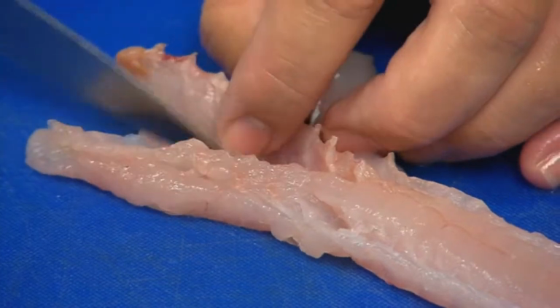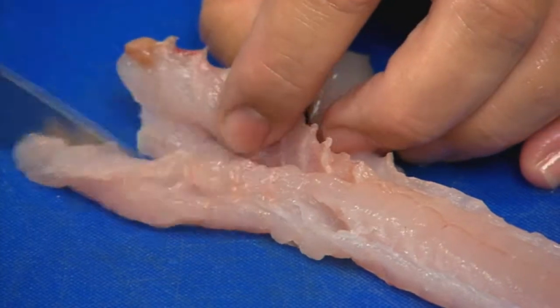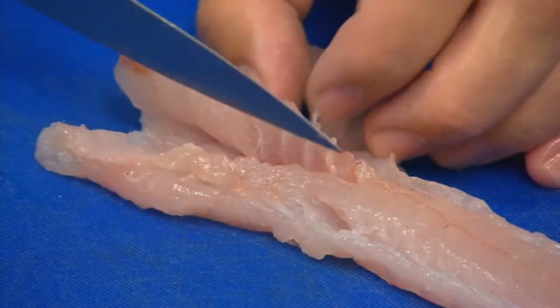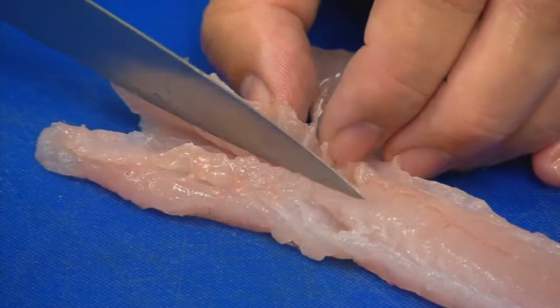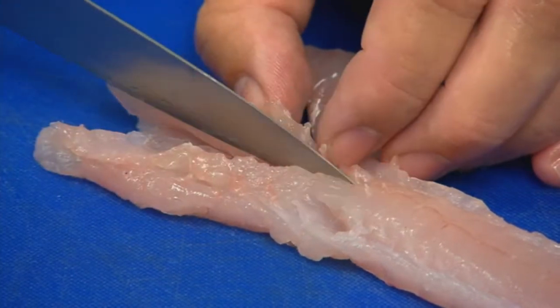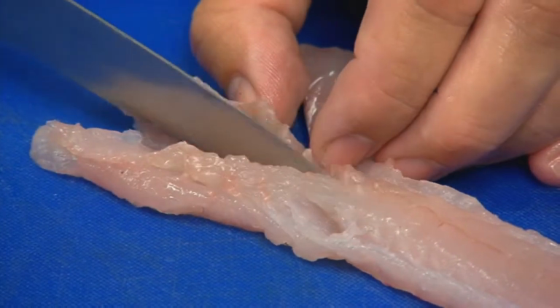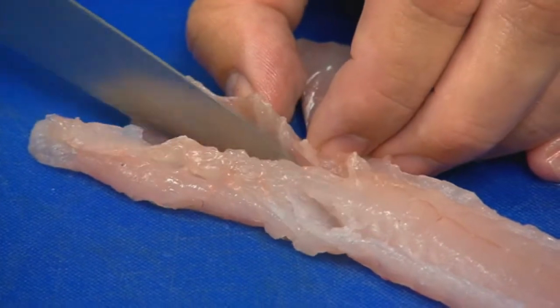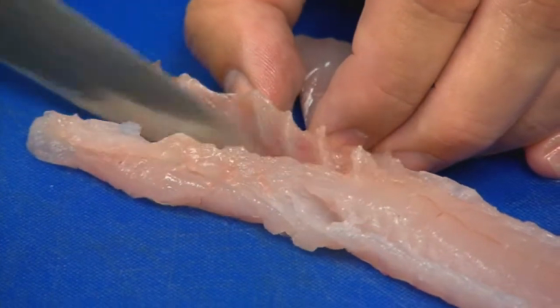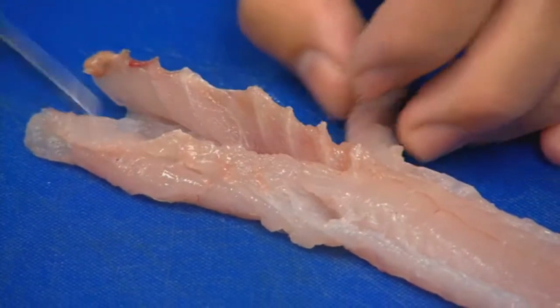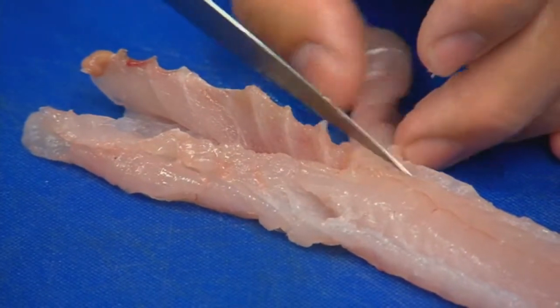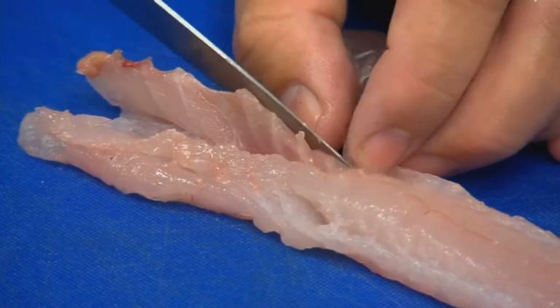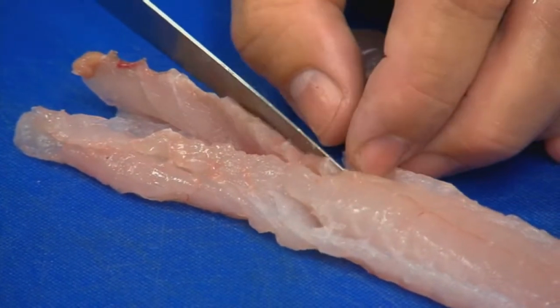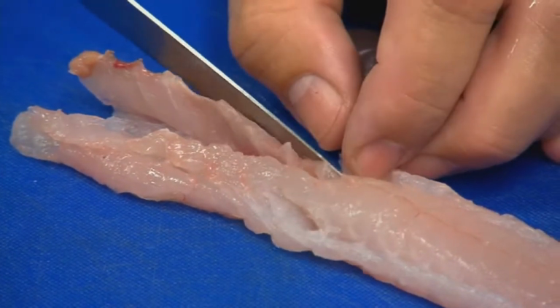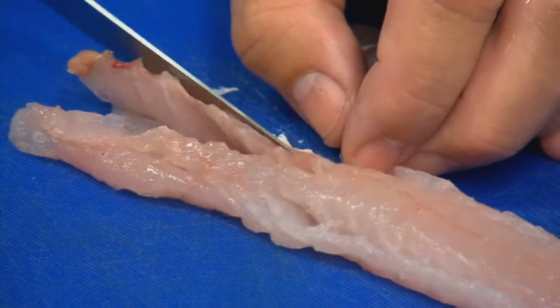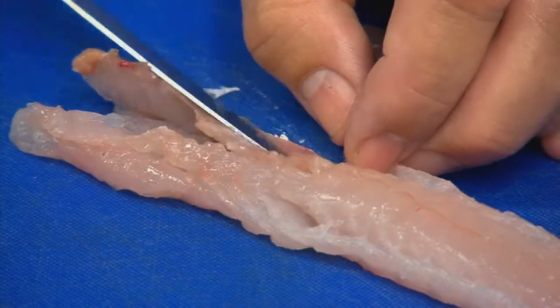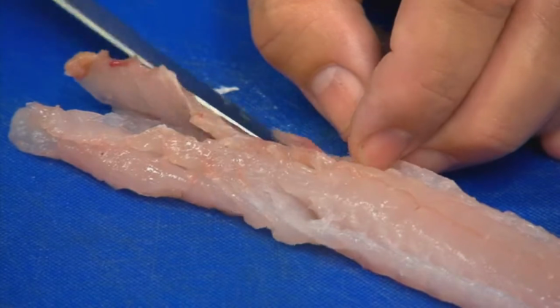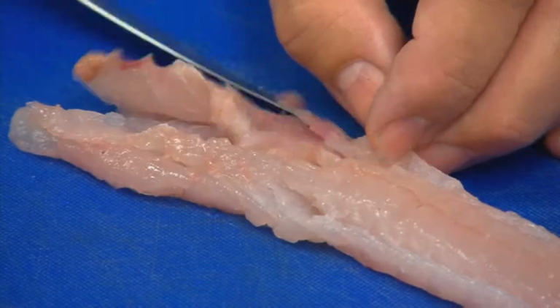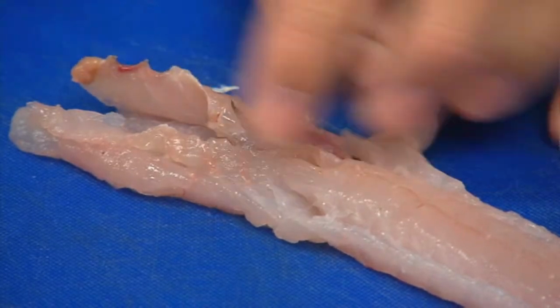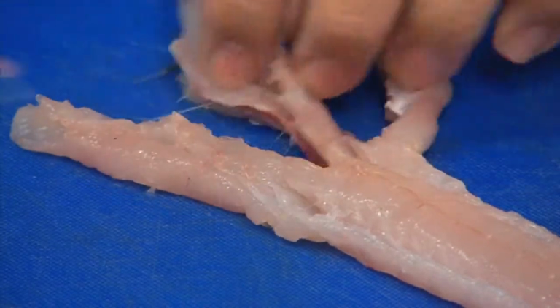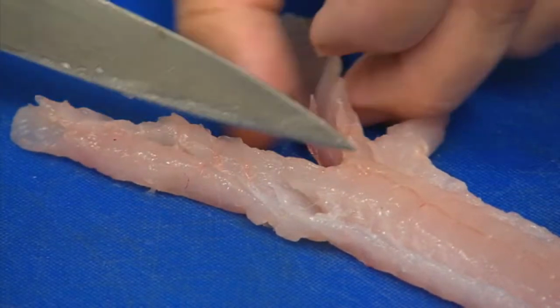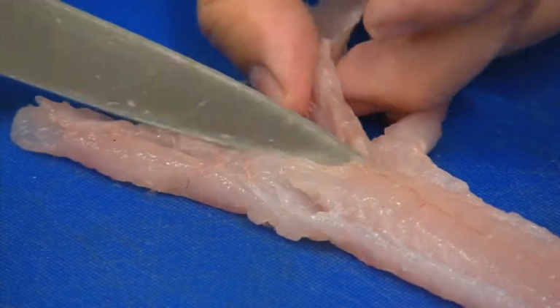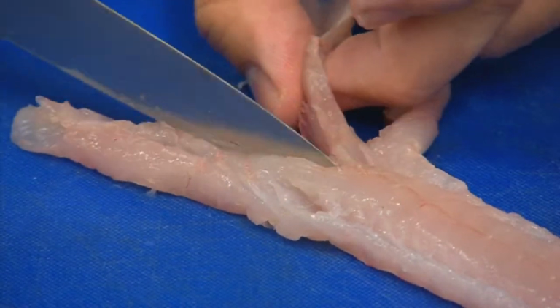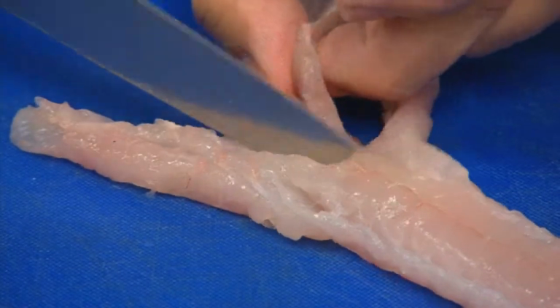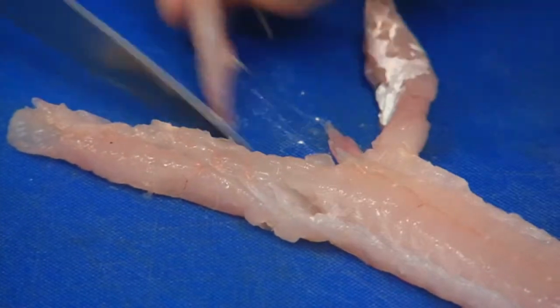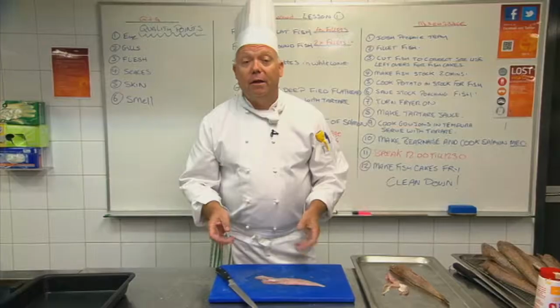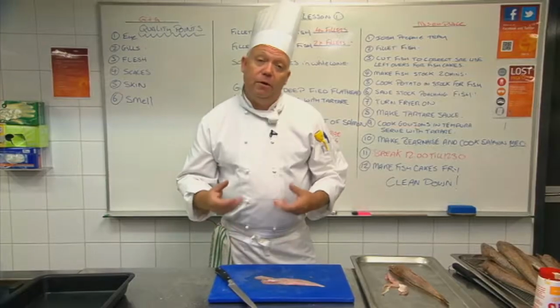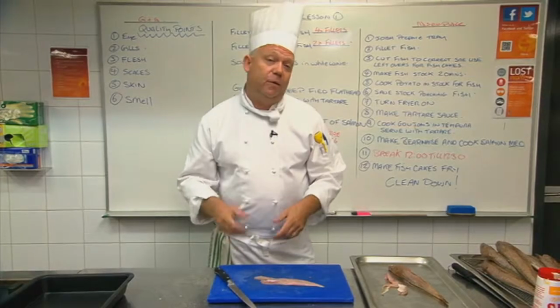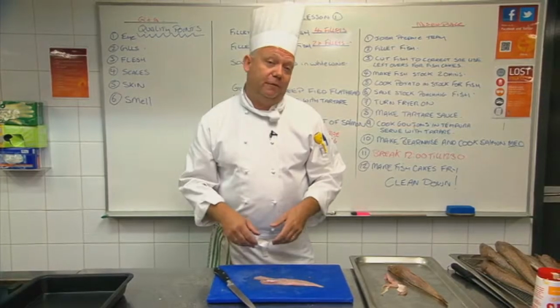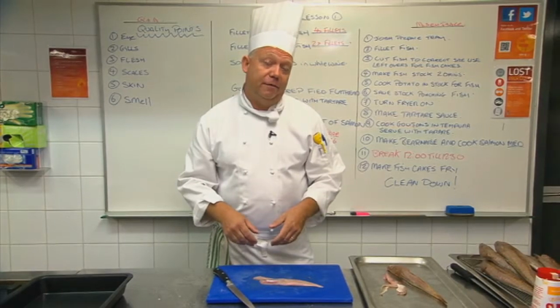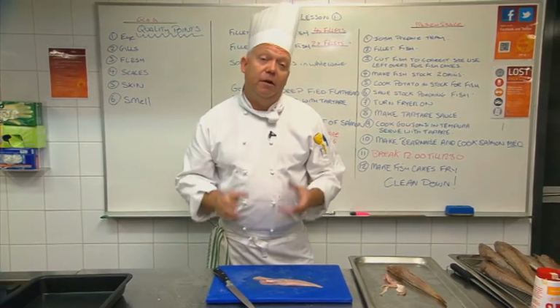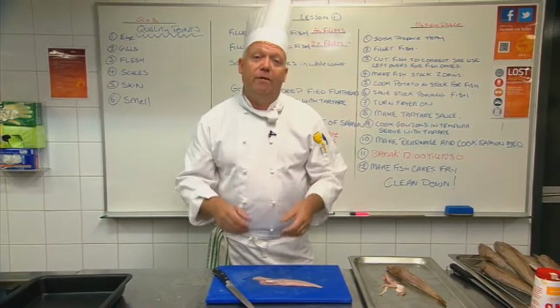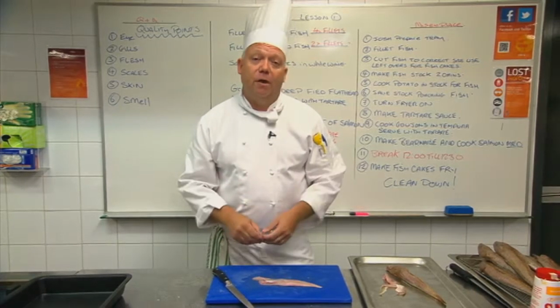We just come down the backbone like so, take that bone out, and there we have it — a beautiful piece of flathead fillet, ready to fry.